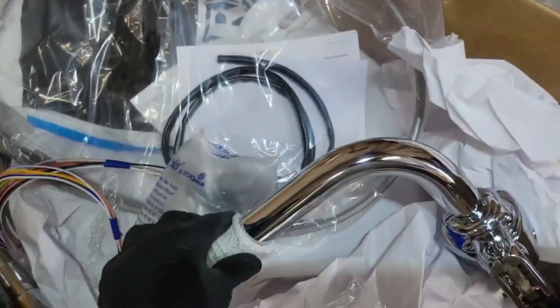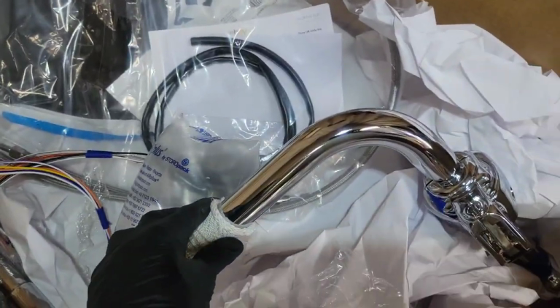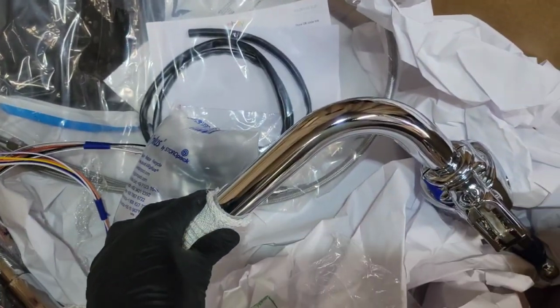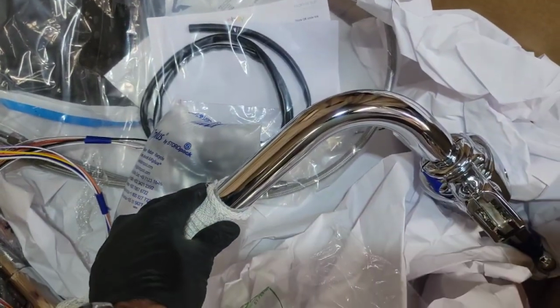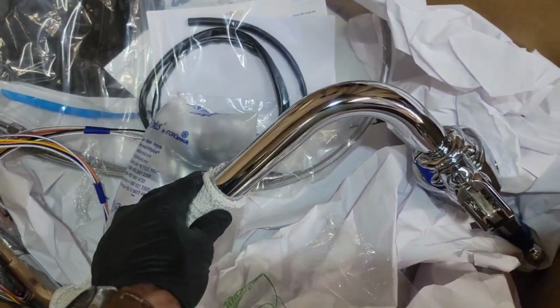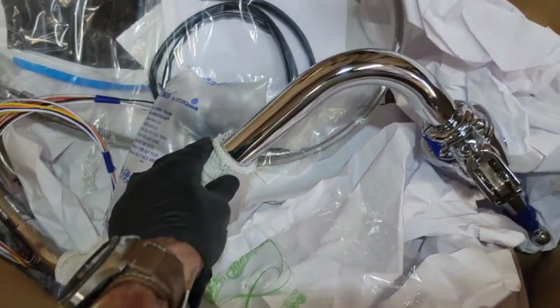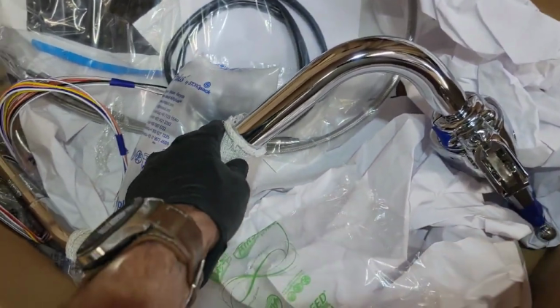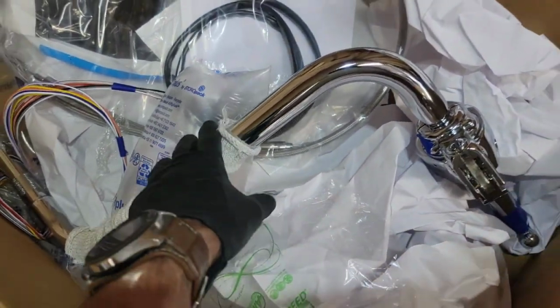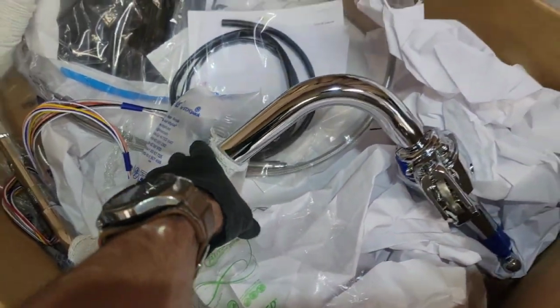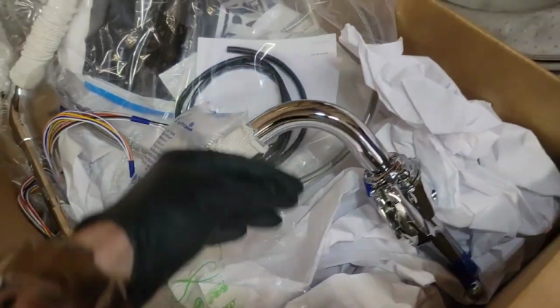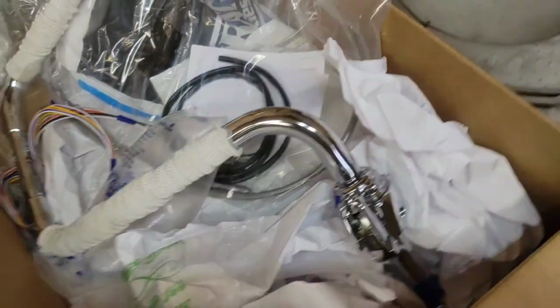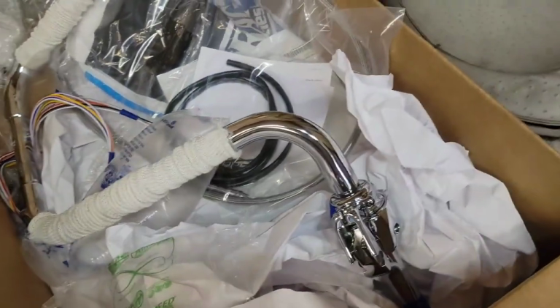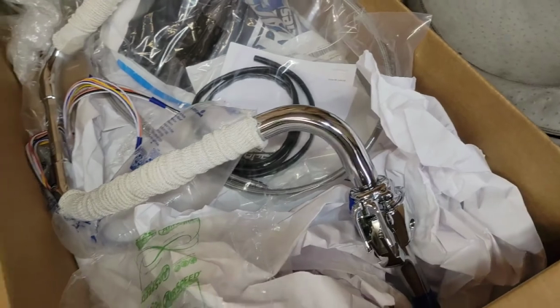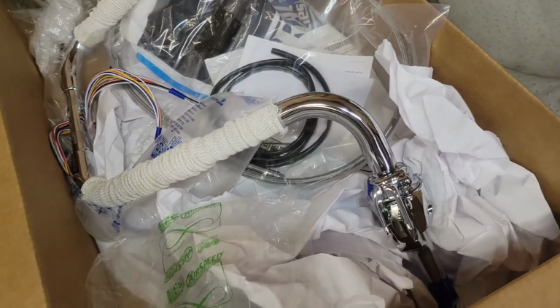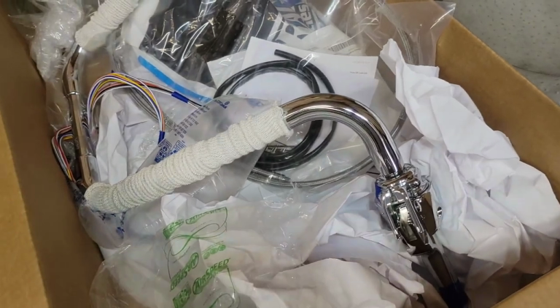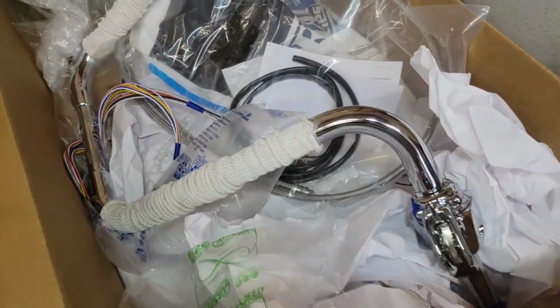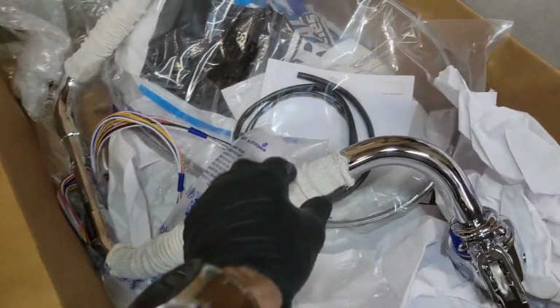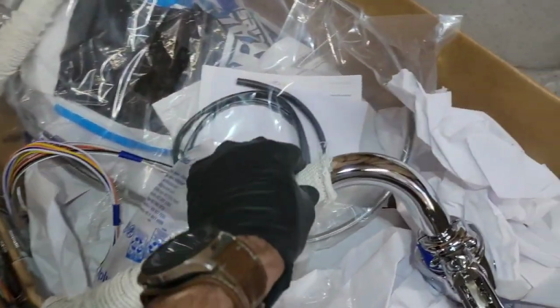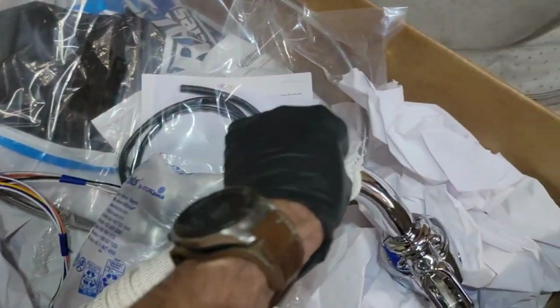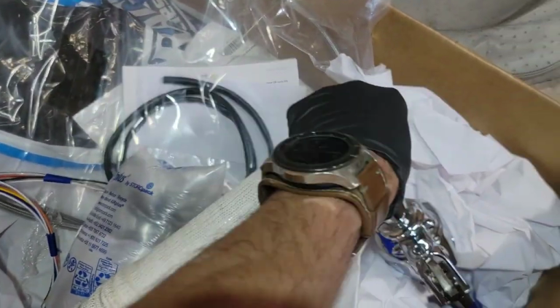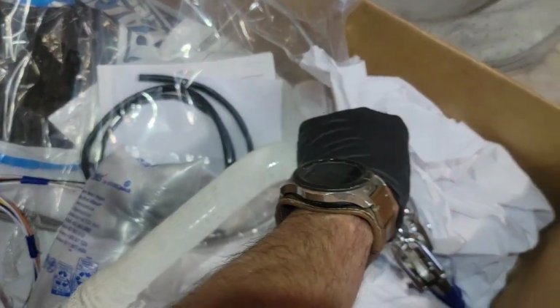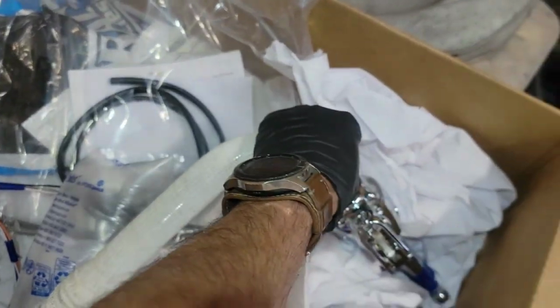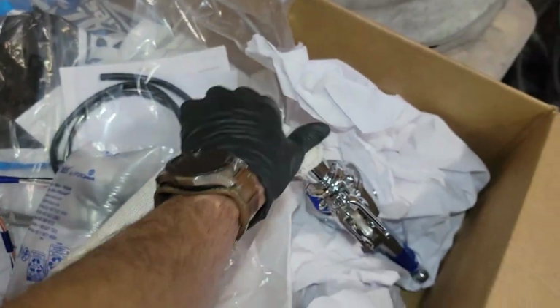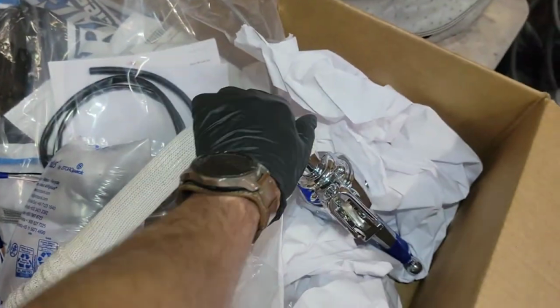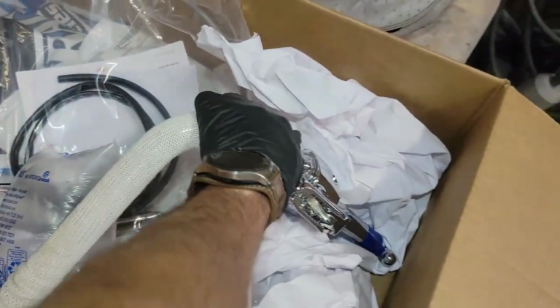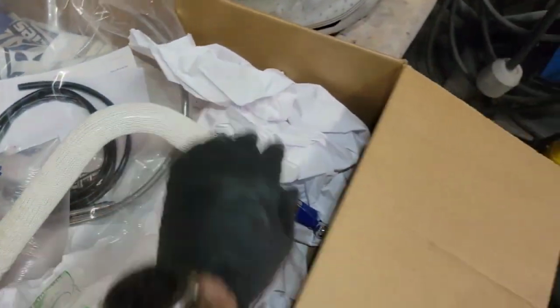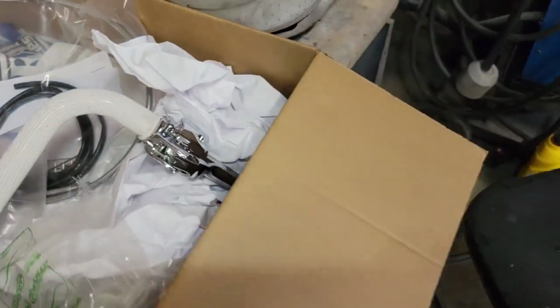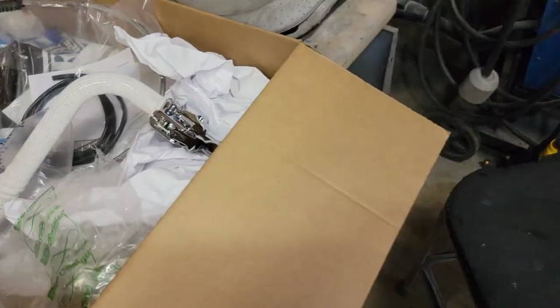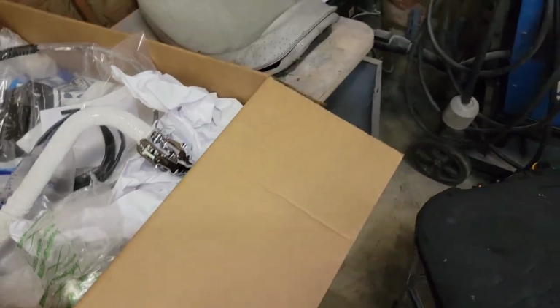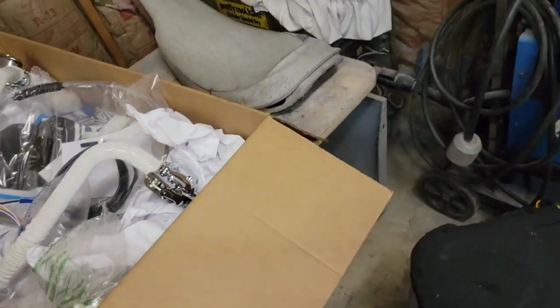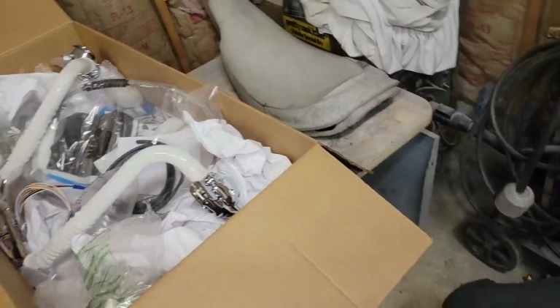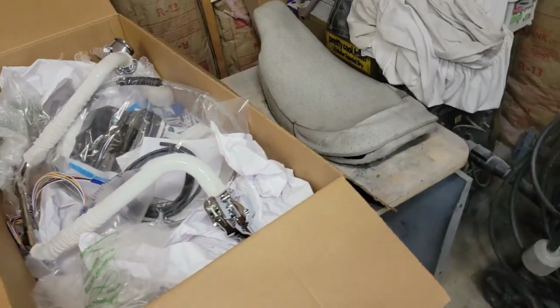Nice fat chrome inch-and-a-quarter bars — yeah, they're gonna look good.